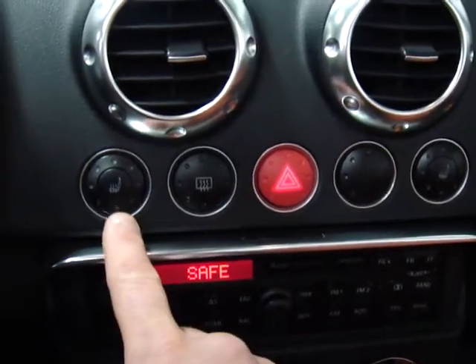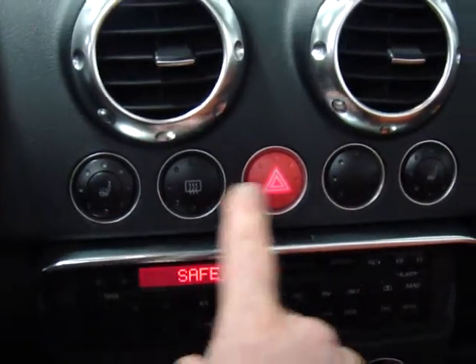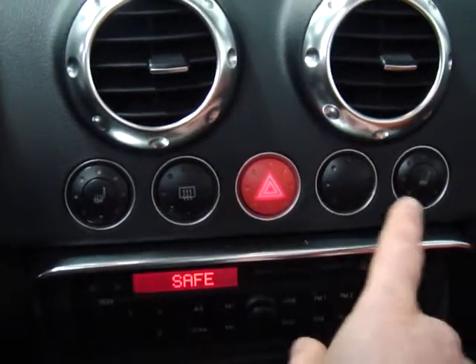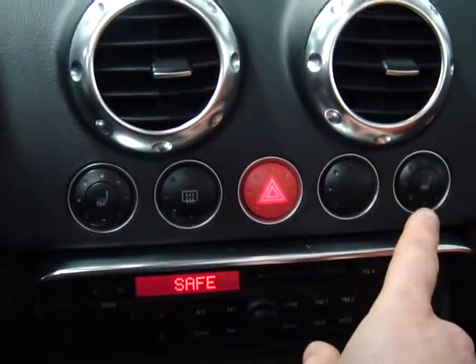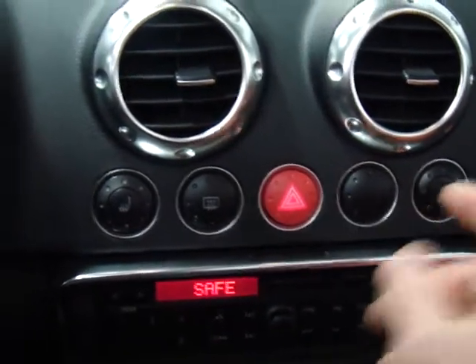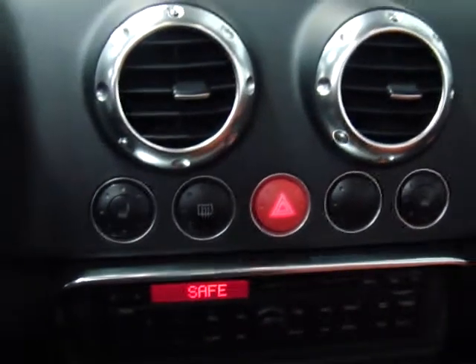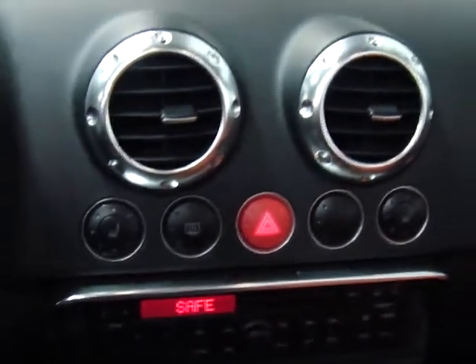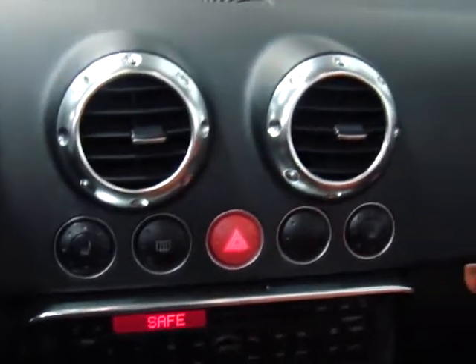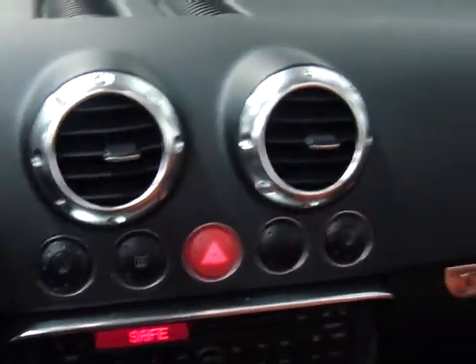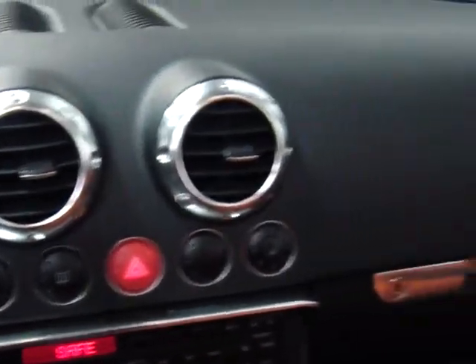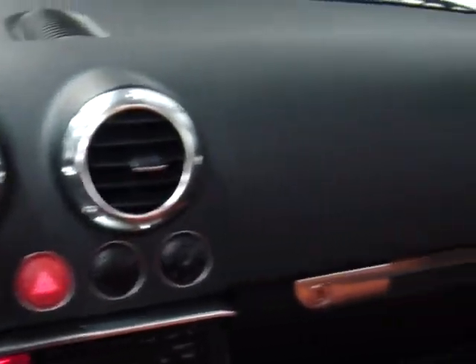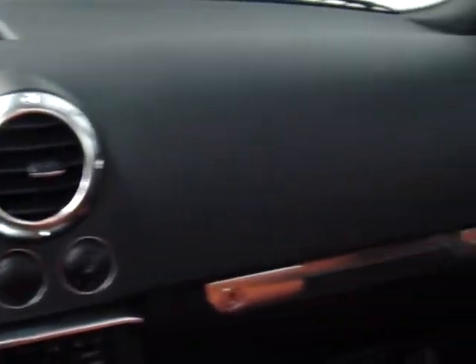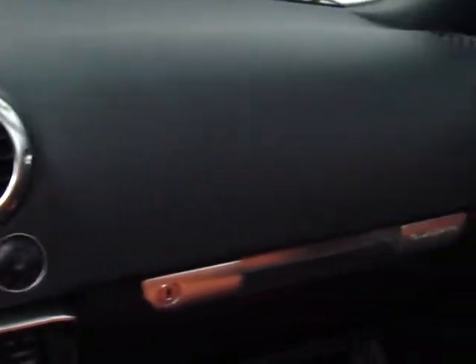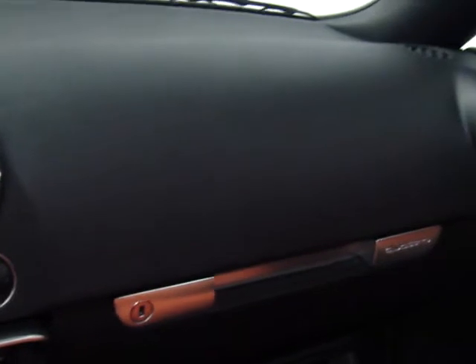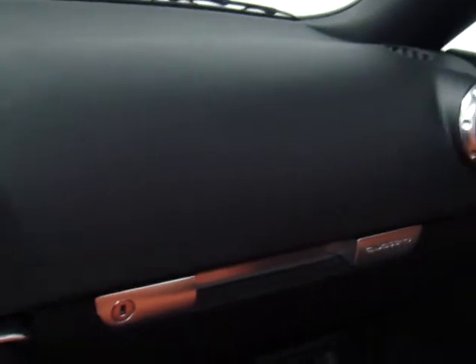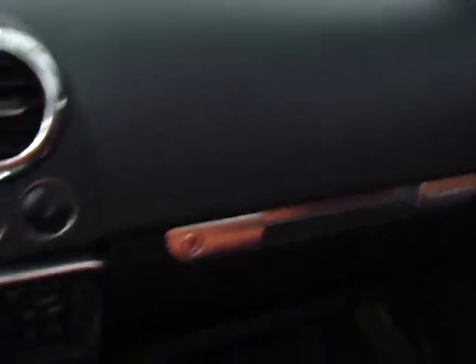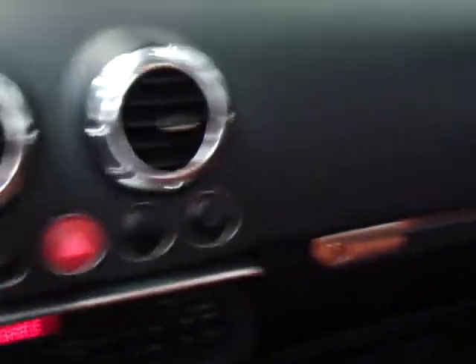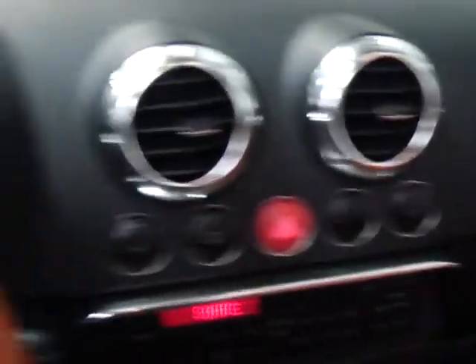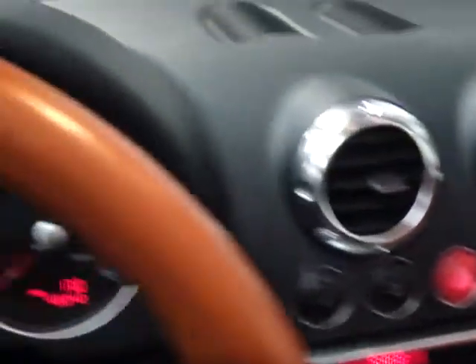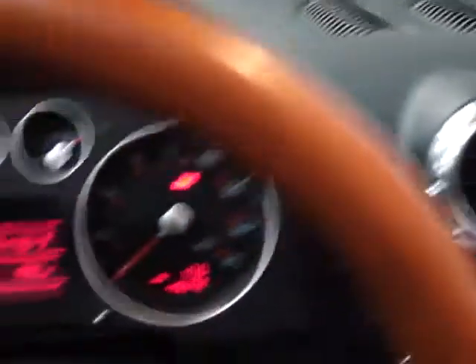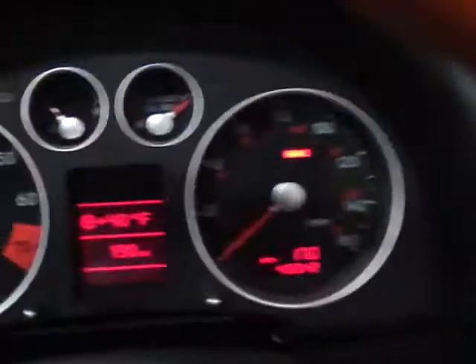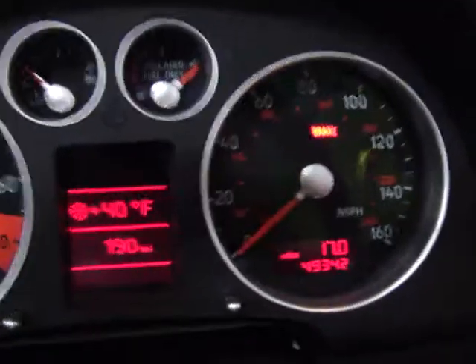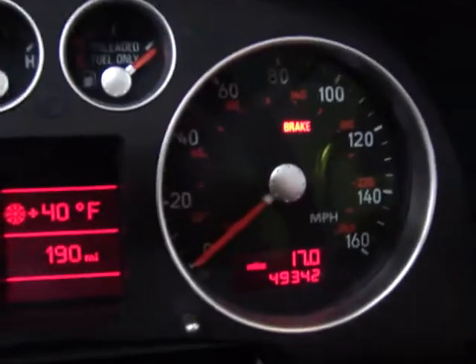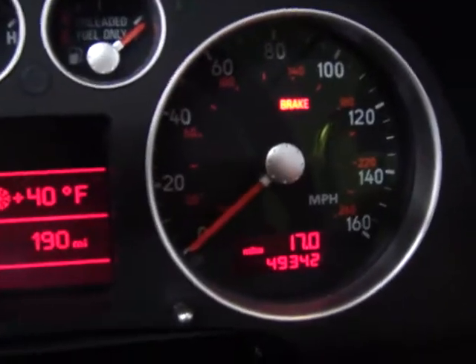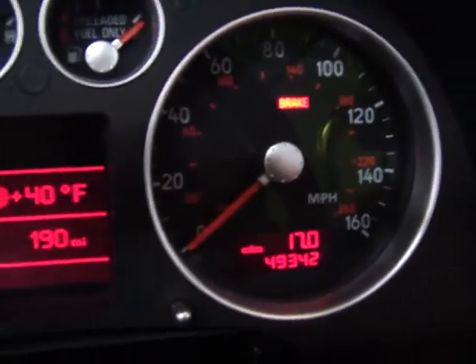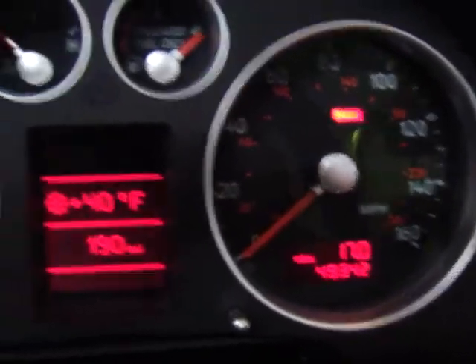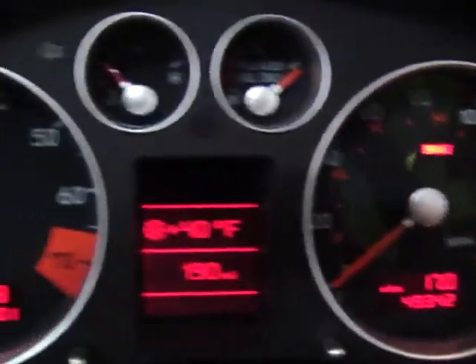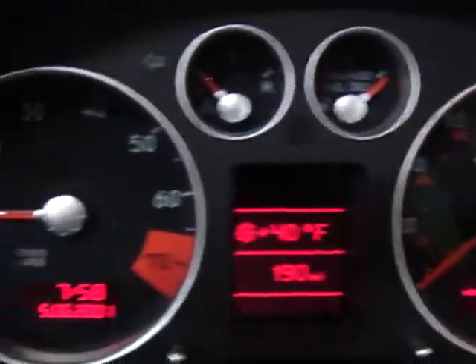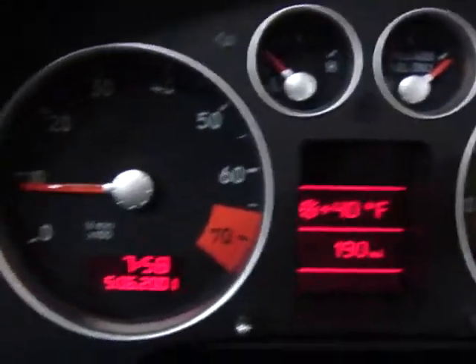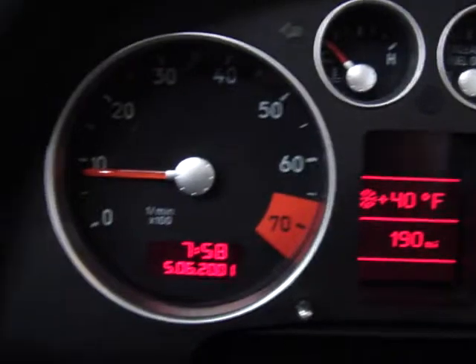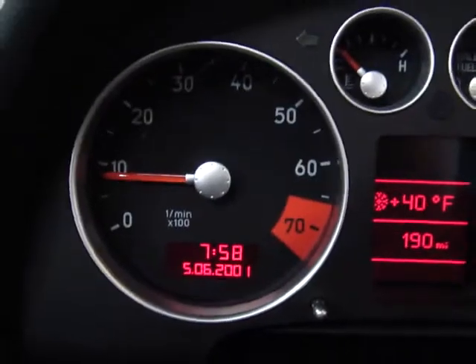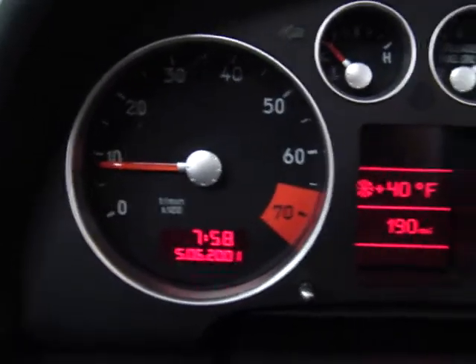You've got dual heated seats. You can see the dash is immaculate — no signs of wear and tear anywhere on this car. 49,000 original miles. No codes or indicator lights.